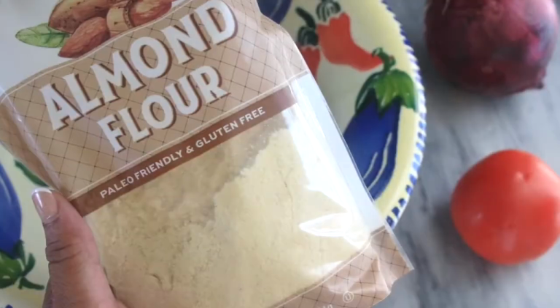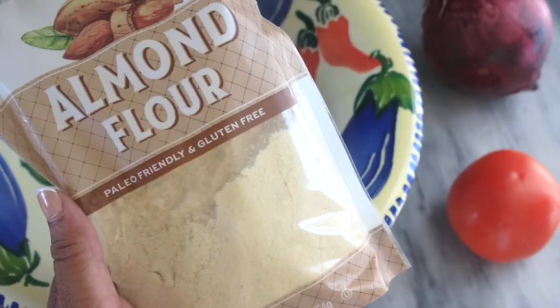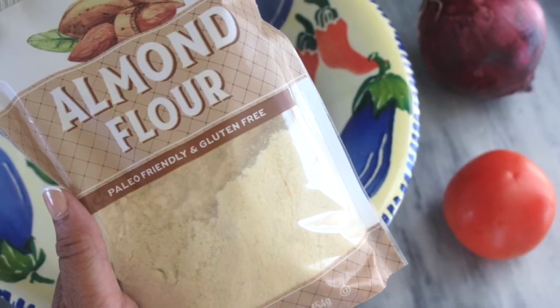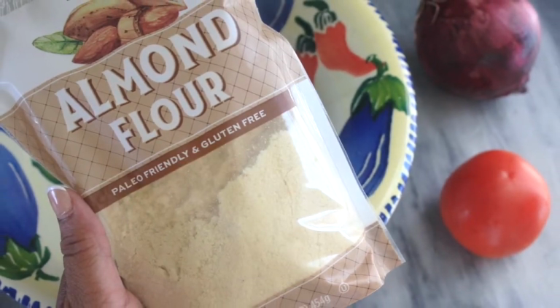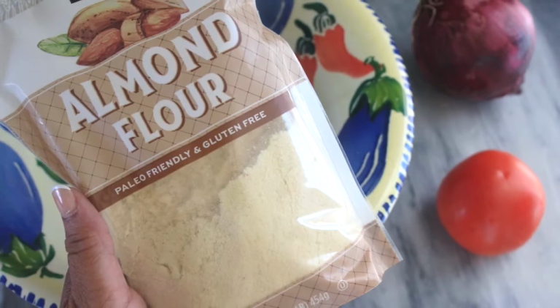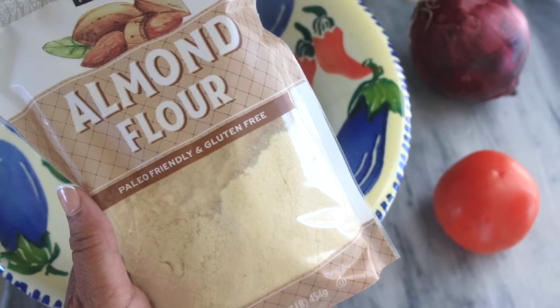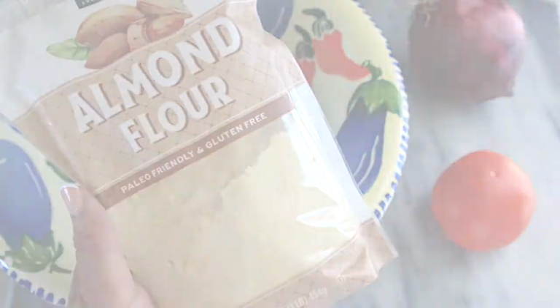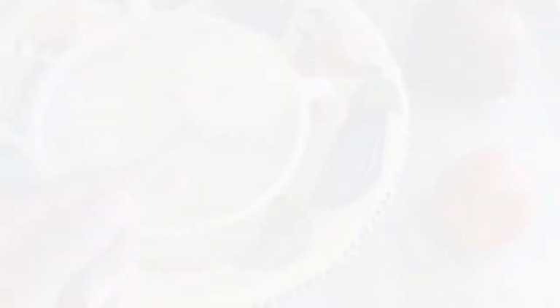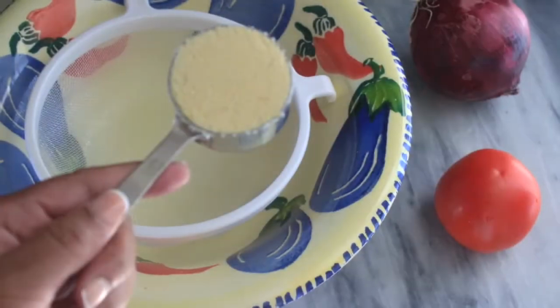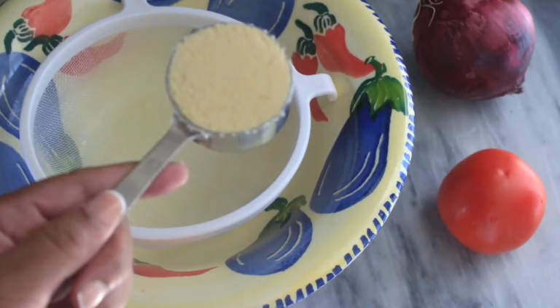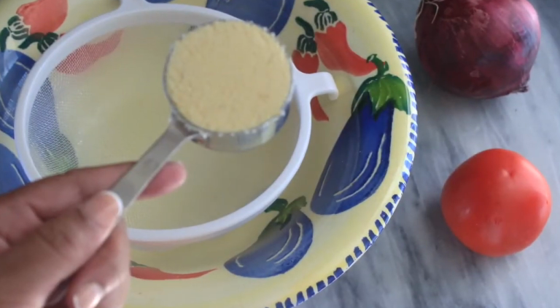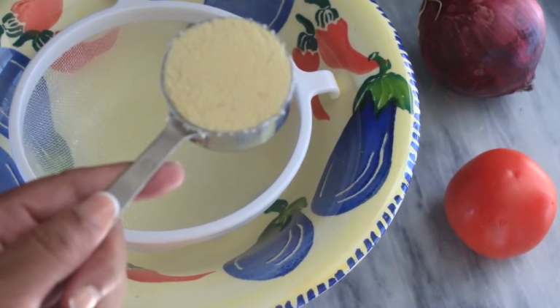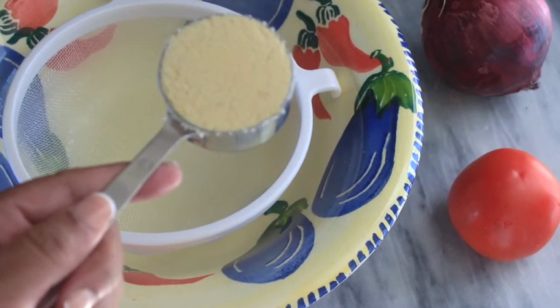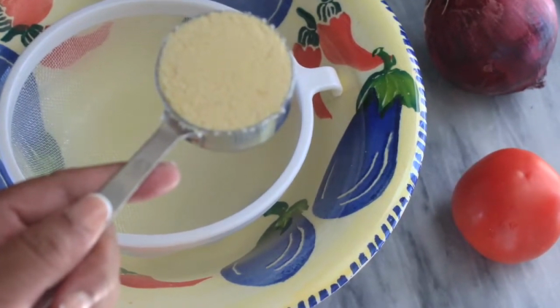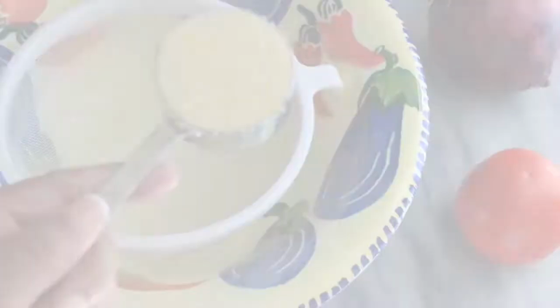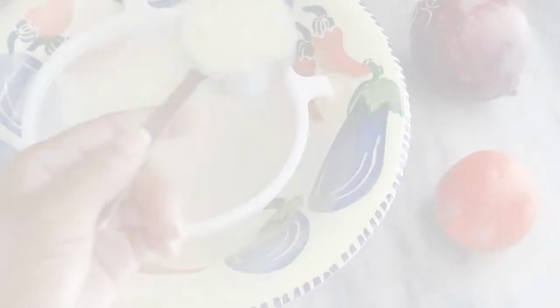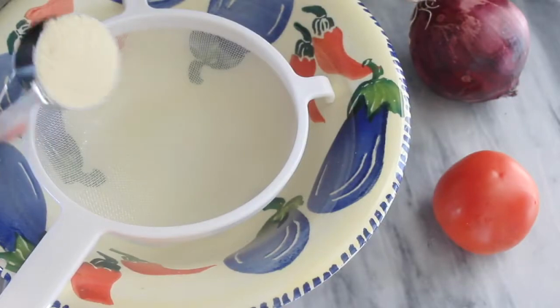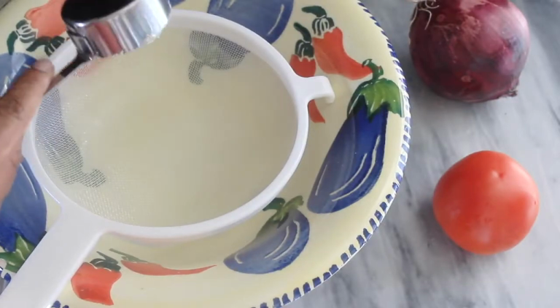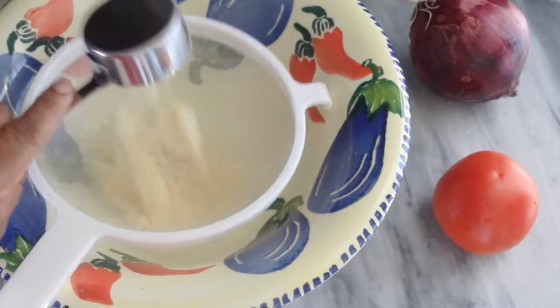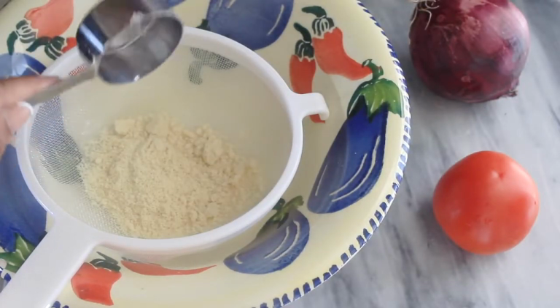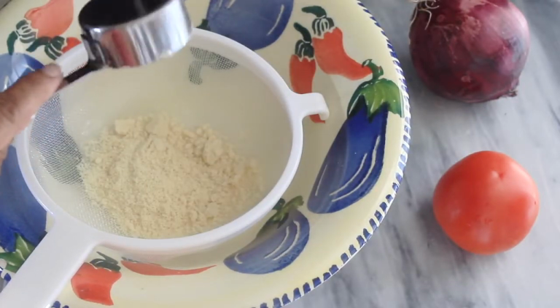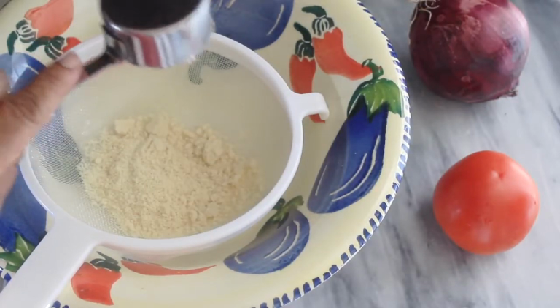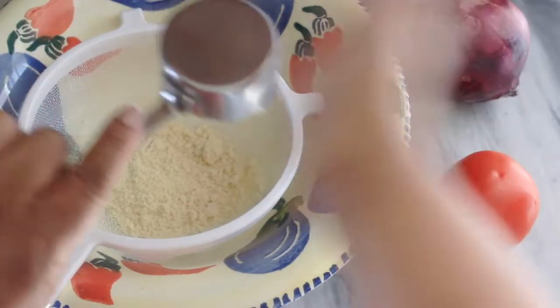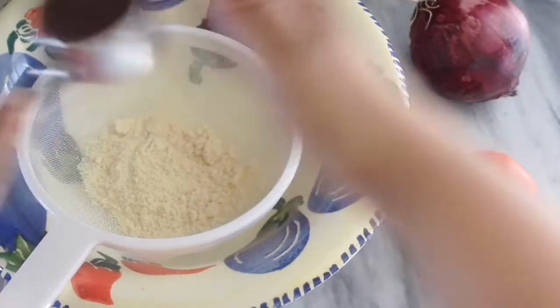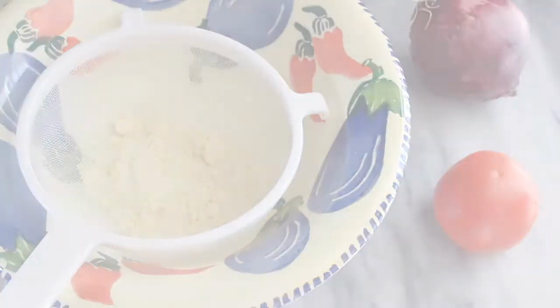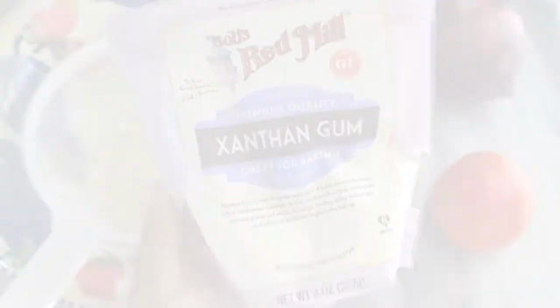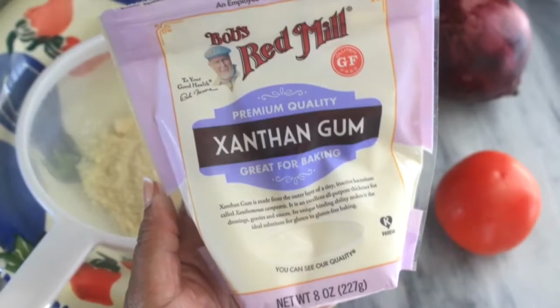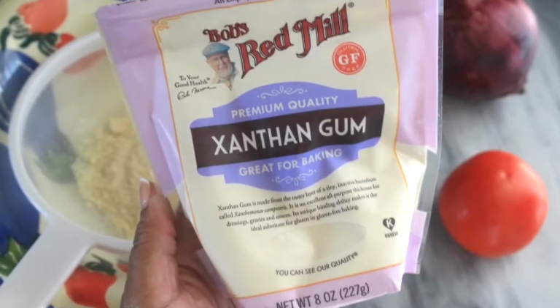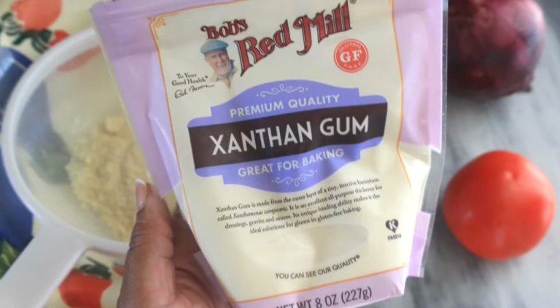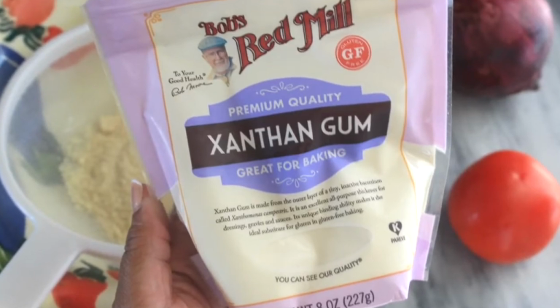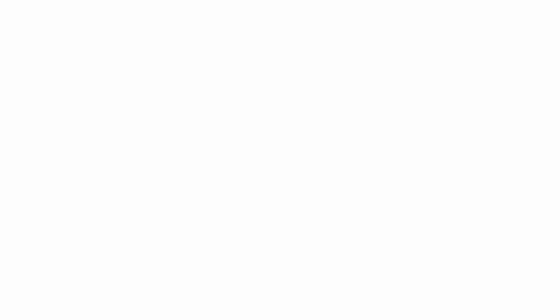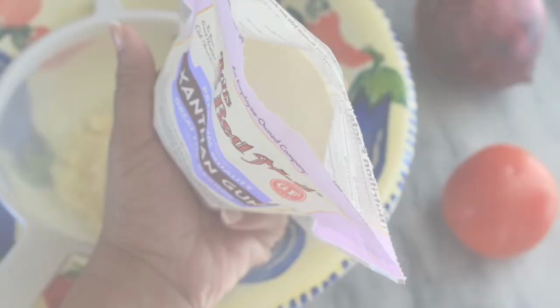Set the patties aside to let them marinate and set up for a bit. Then I'm going to make a keto bun that will work for the burgers. I'll add the exact measurements for the keto bun in the description box below — I kind of just did this one freehand.